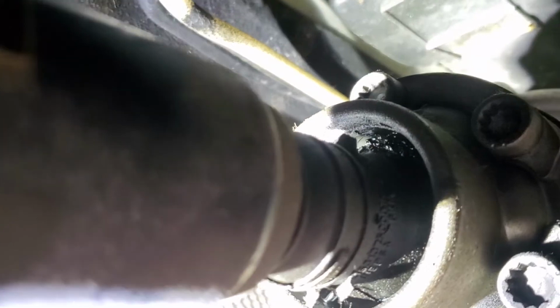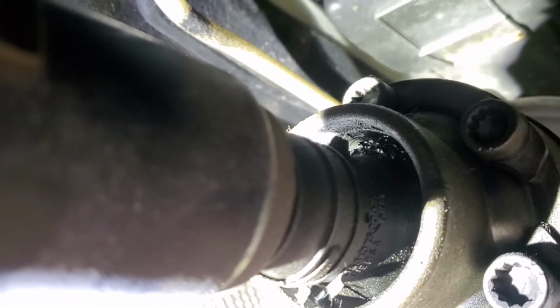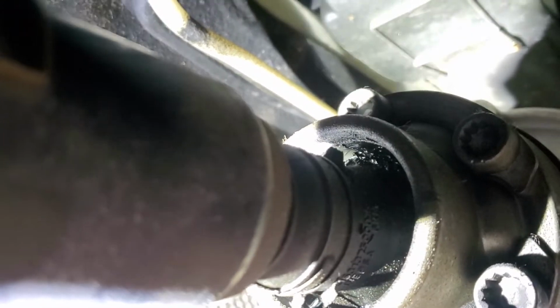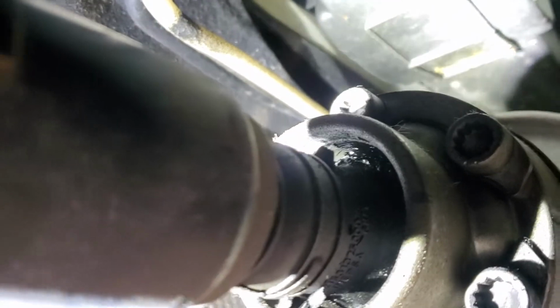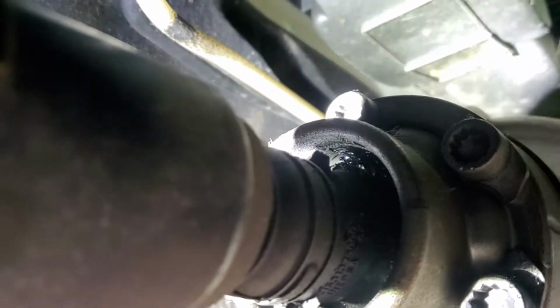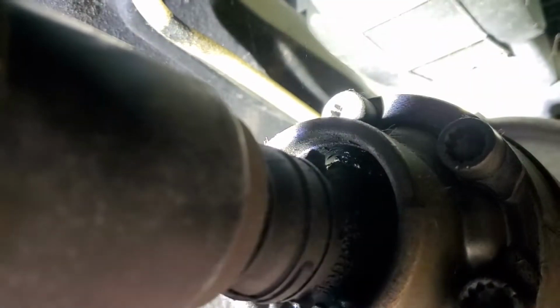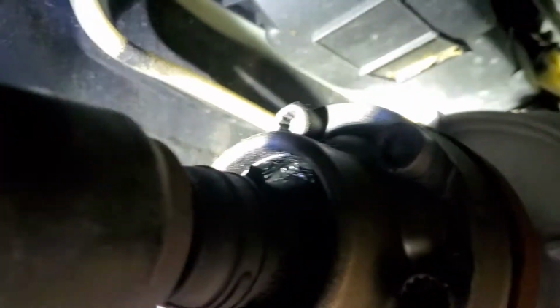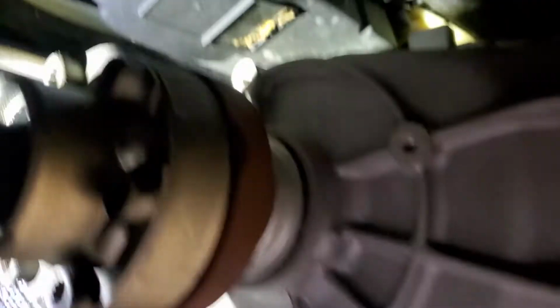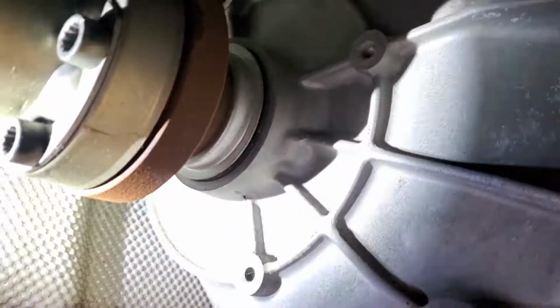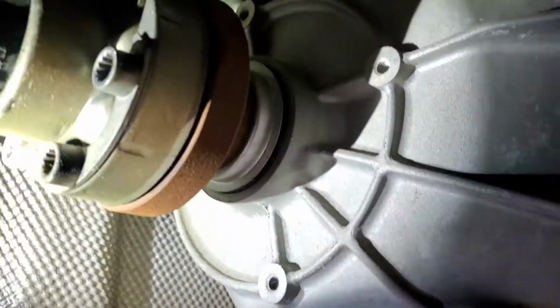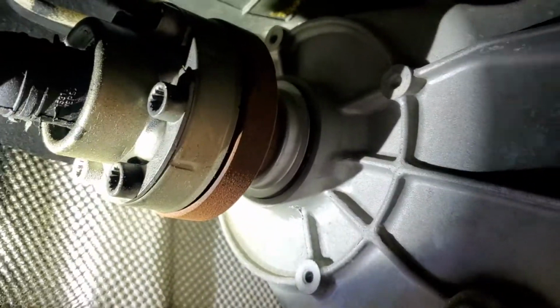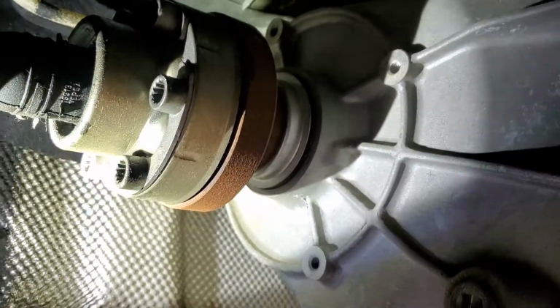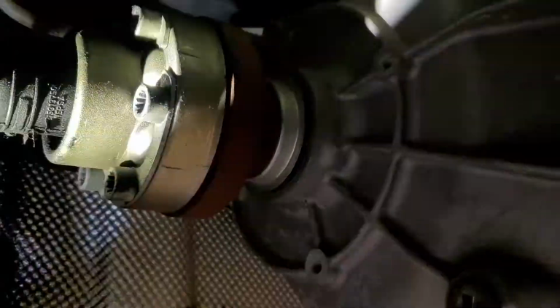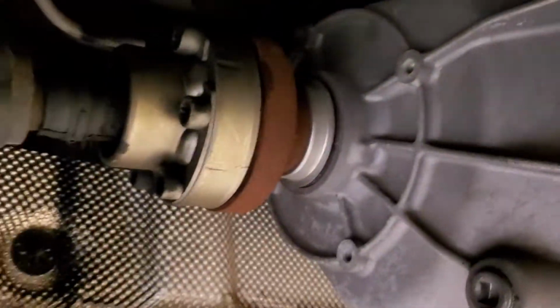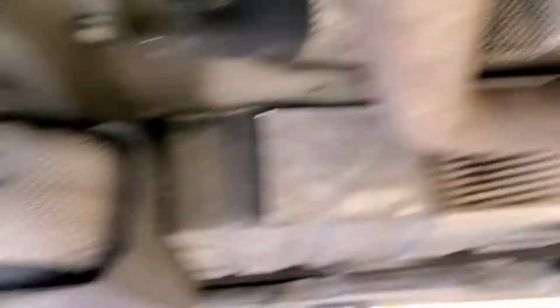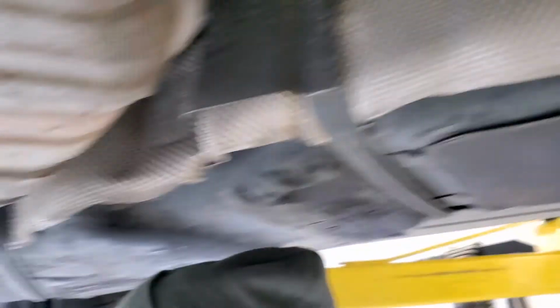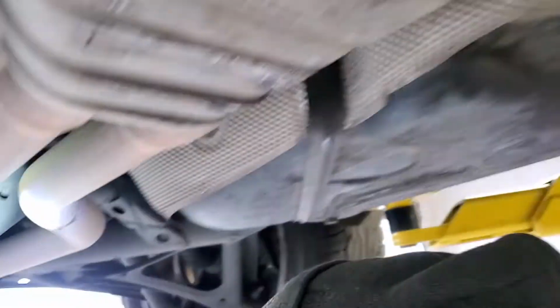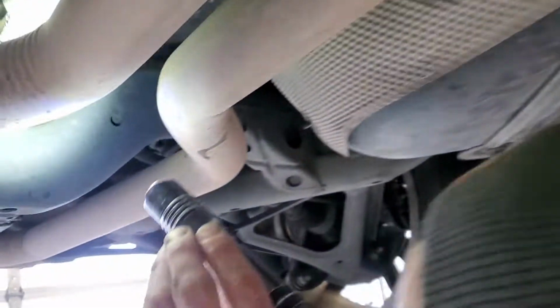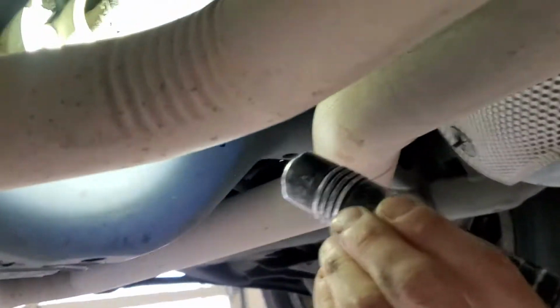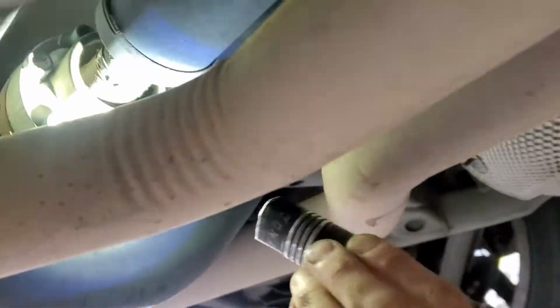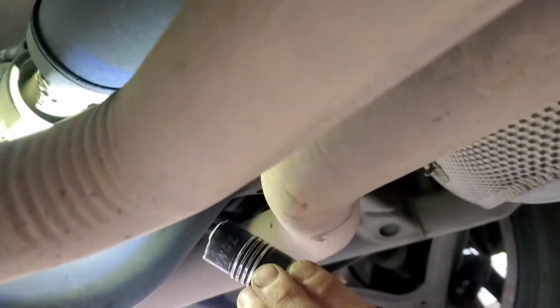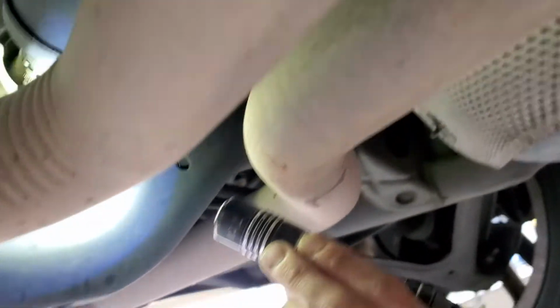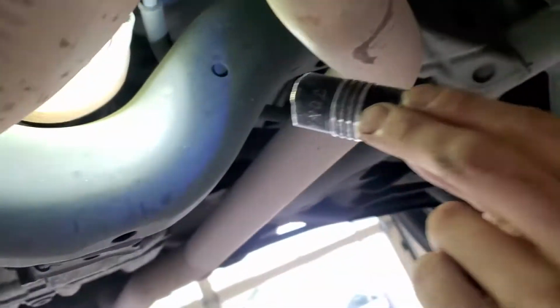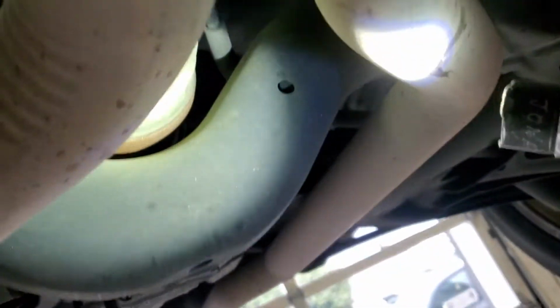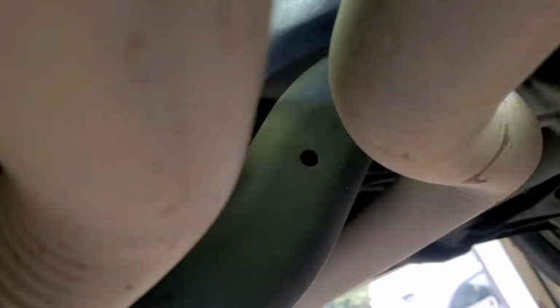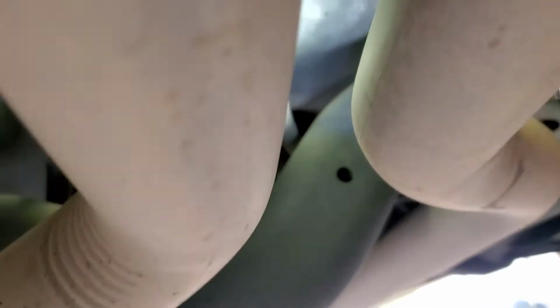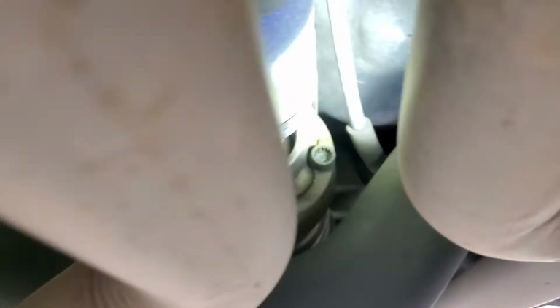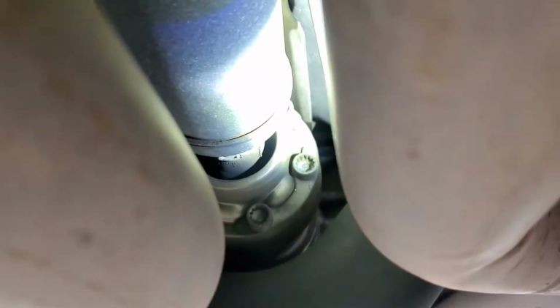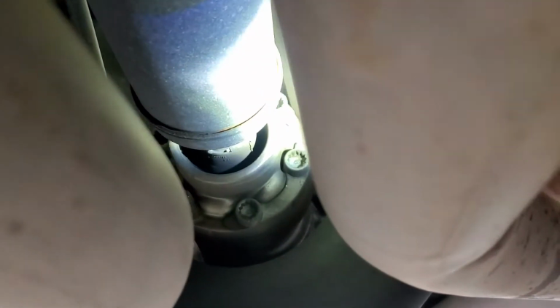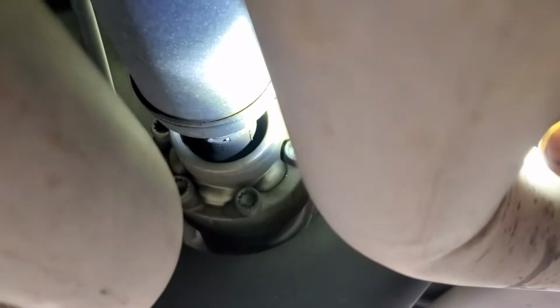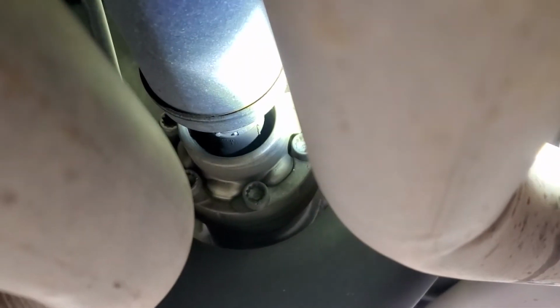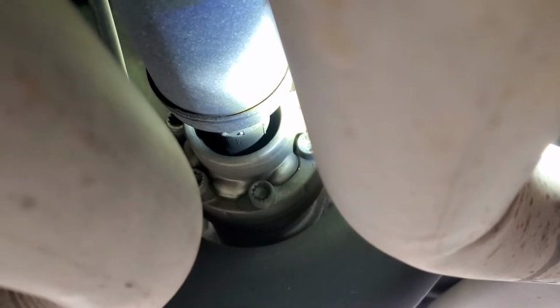So that bearing is losing grease. It's not a great situation. This side, not really — it's in grease, but the seal seems like it's not torn yet. It's a matter of time when it comes to the in and out like that.